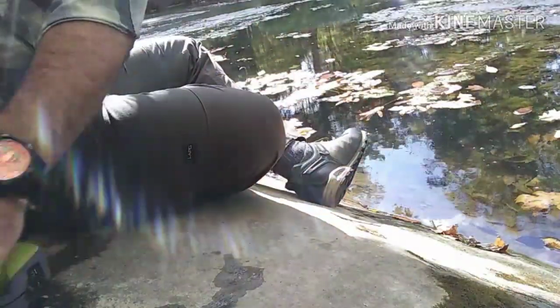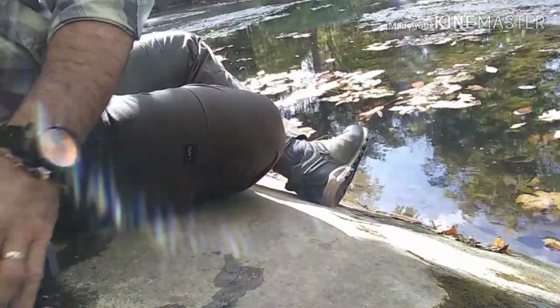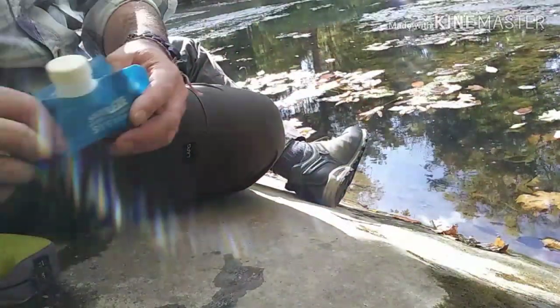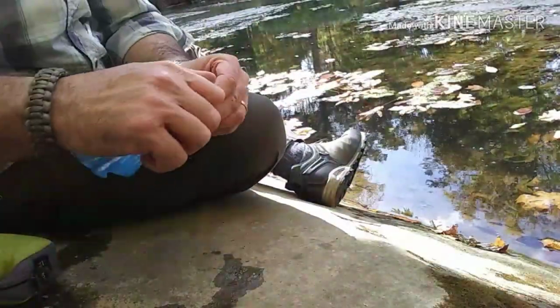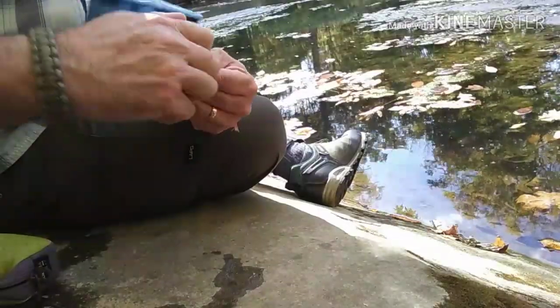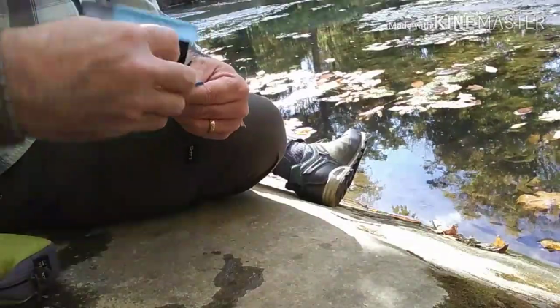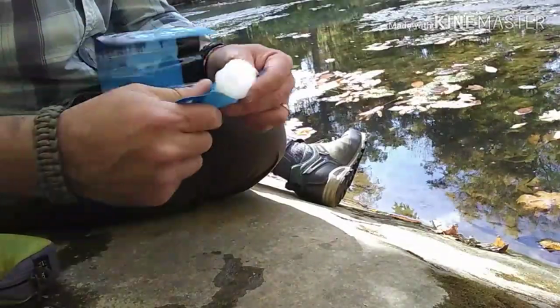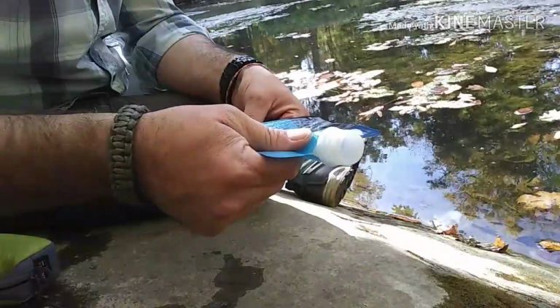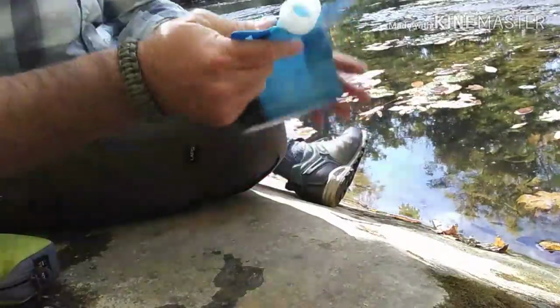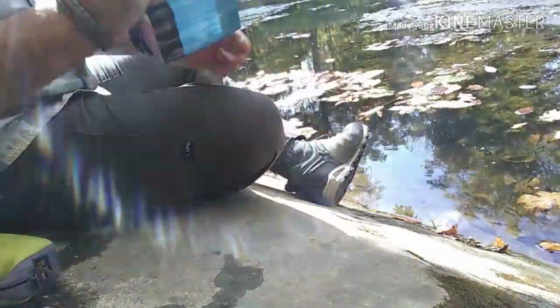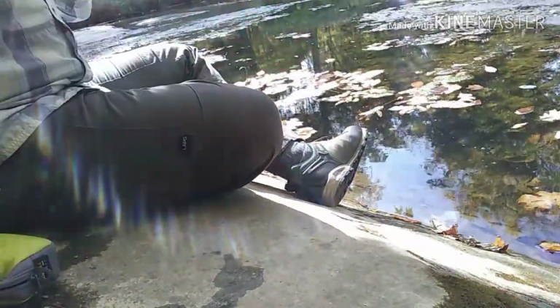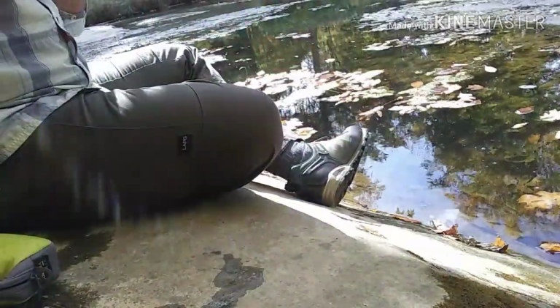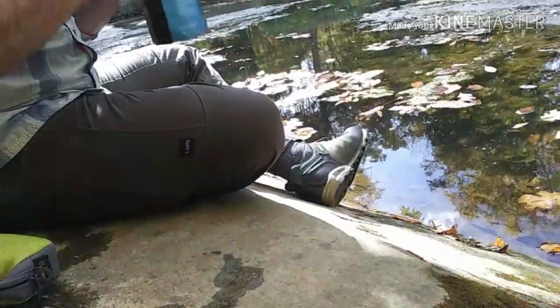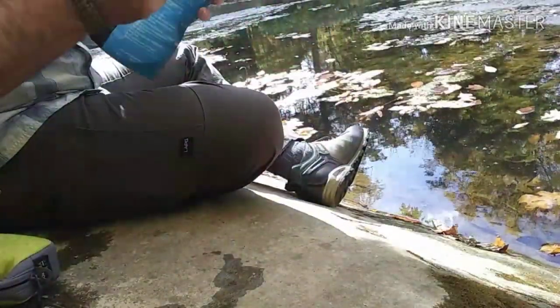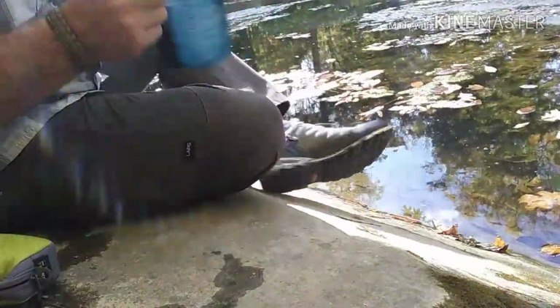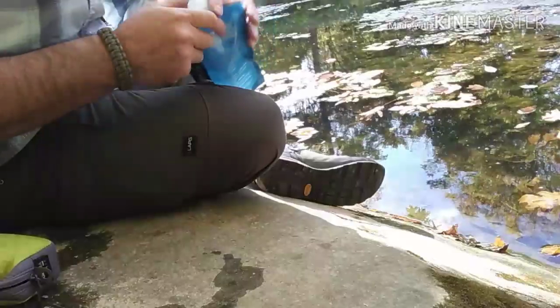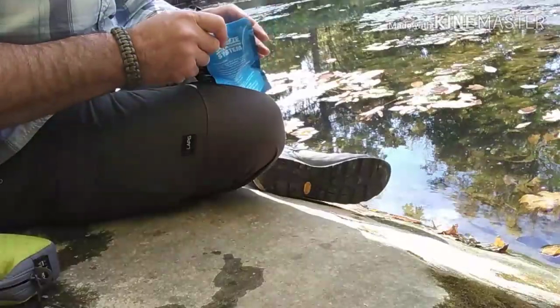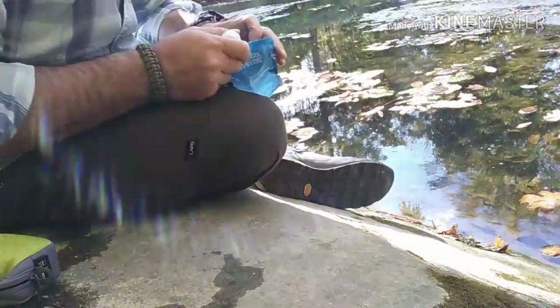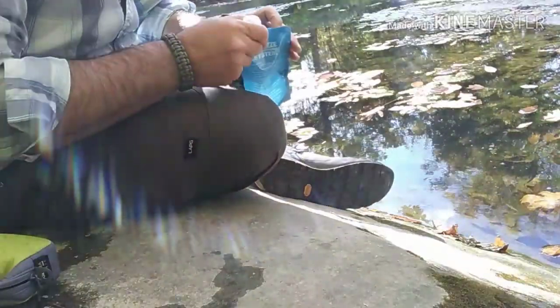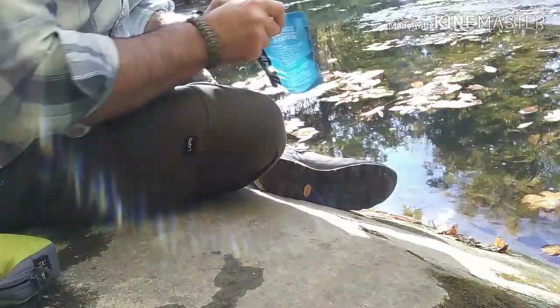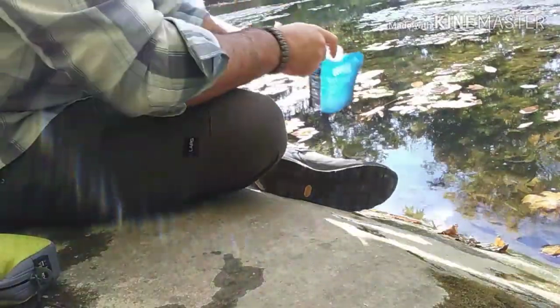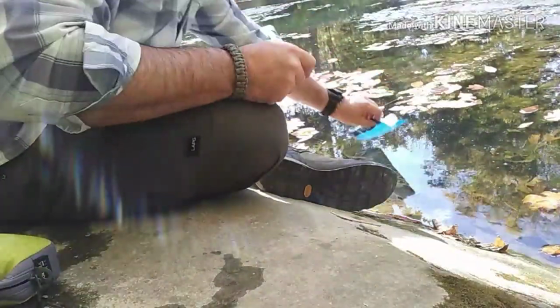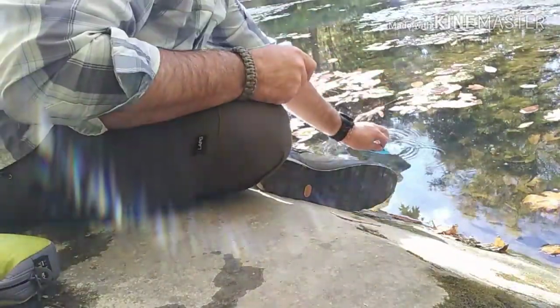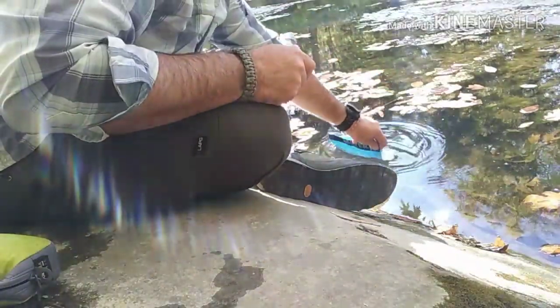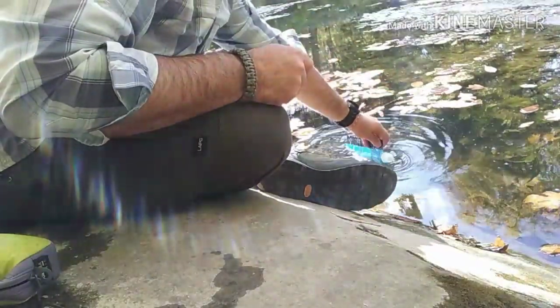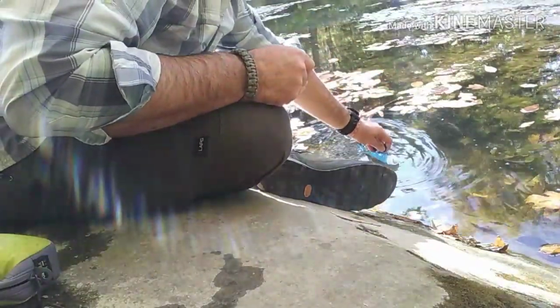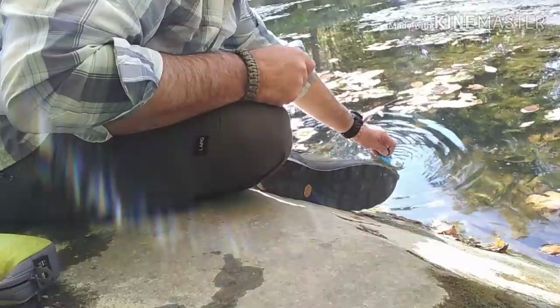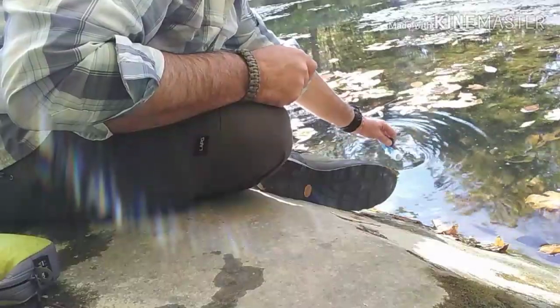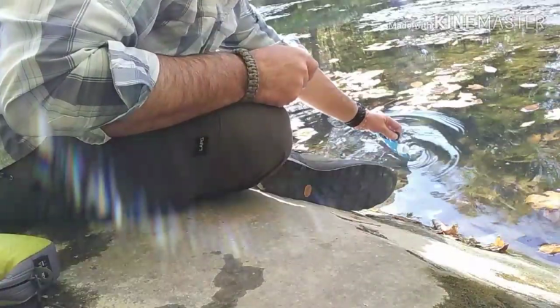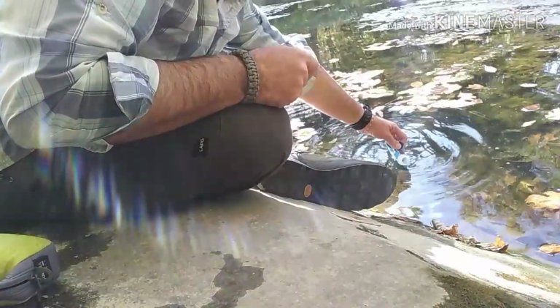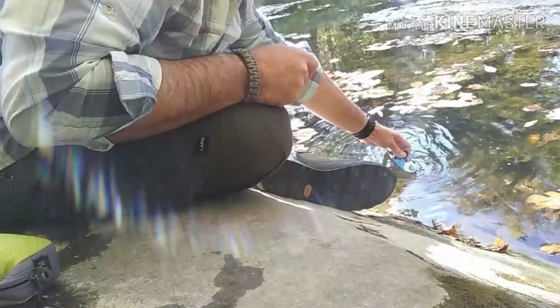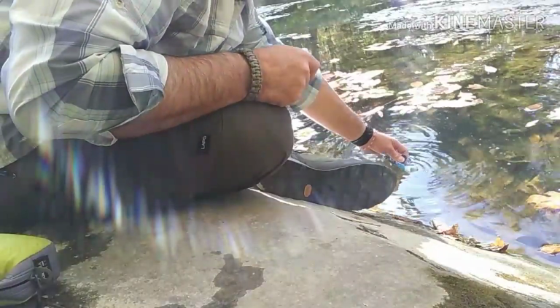One of the first things you need to do is obviously fill up your bladder. Sometimes it's going to be a little rough — sometimes it's easier with running water, but it does work just fine. You can see here, I'm just taking it right out of the river.